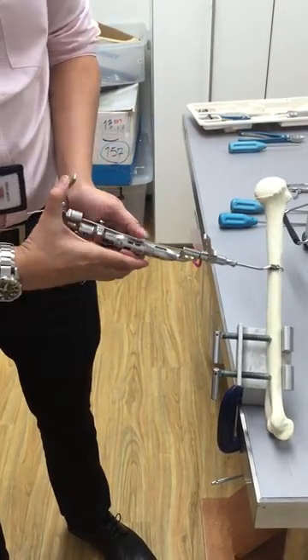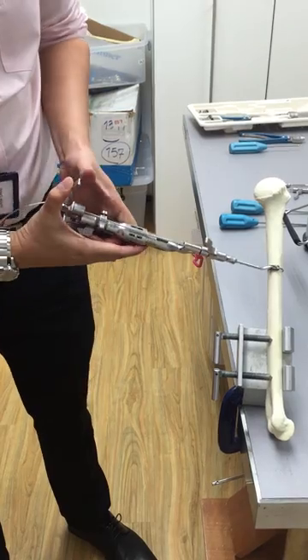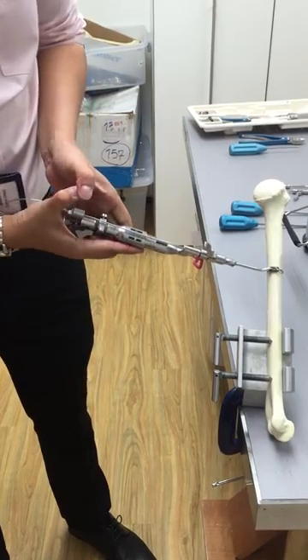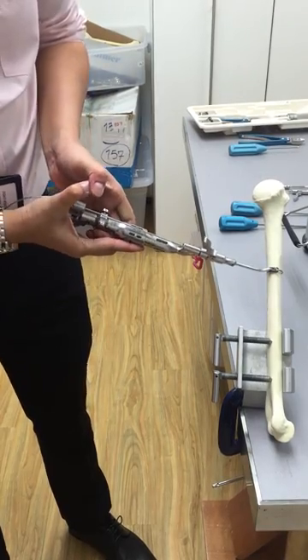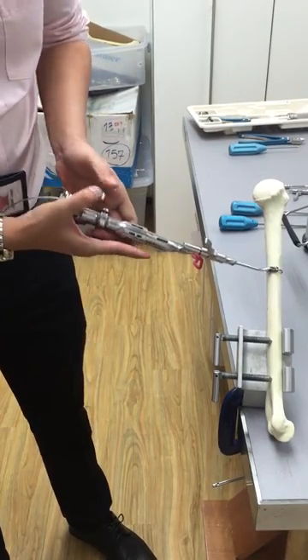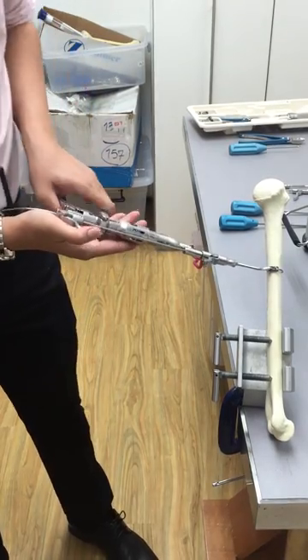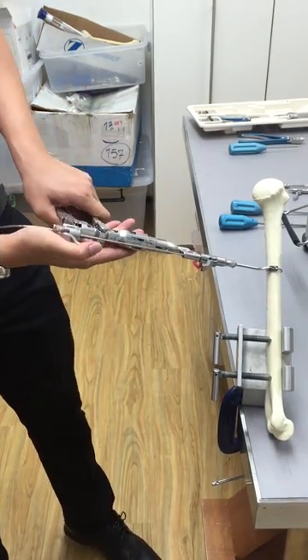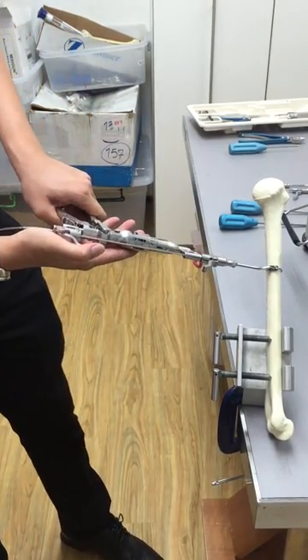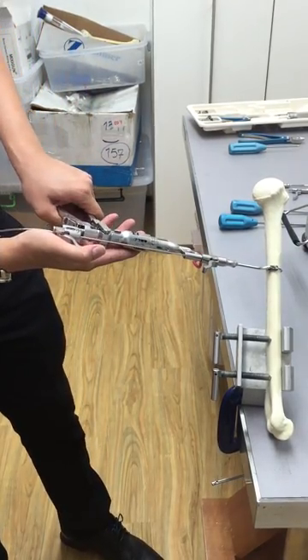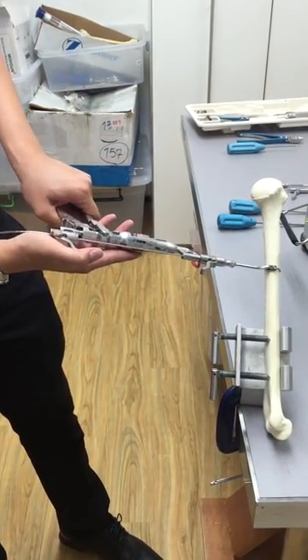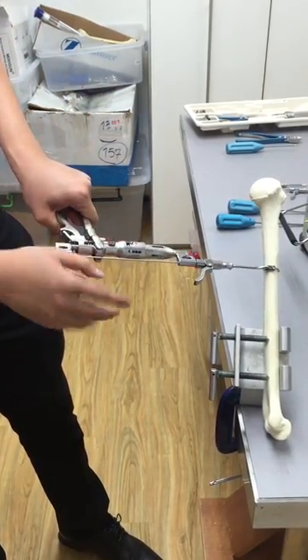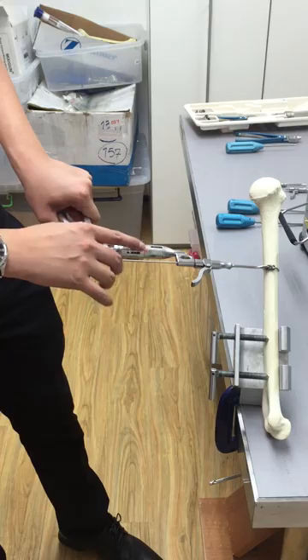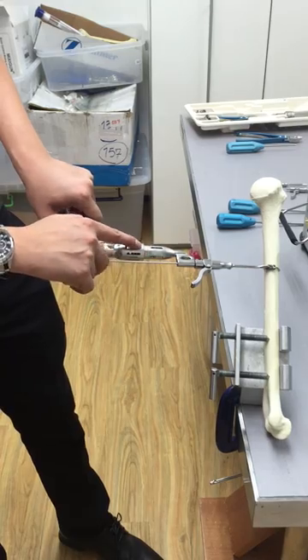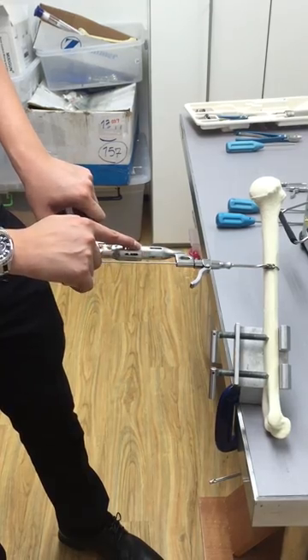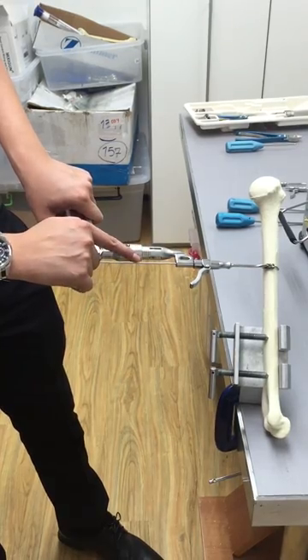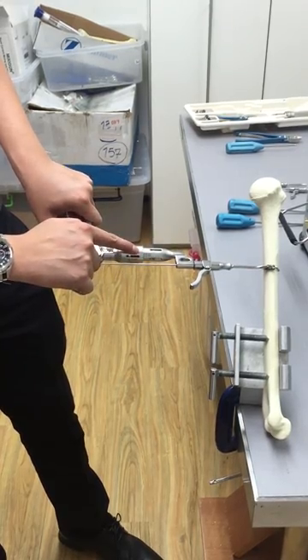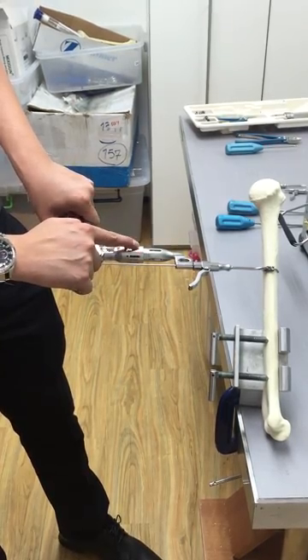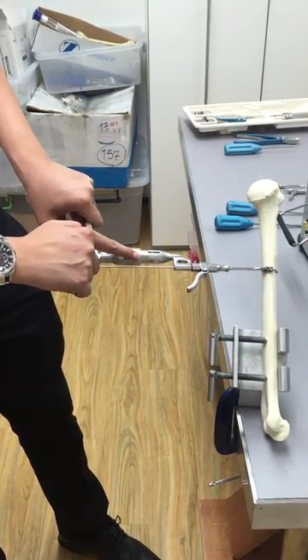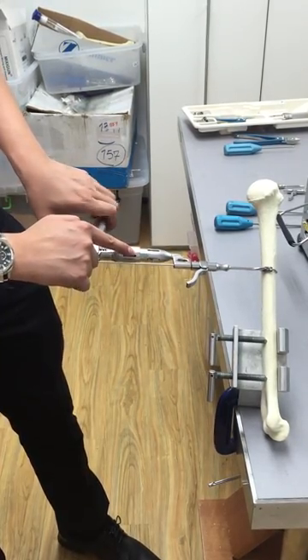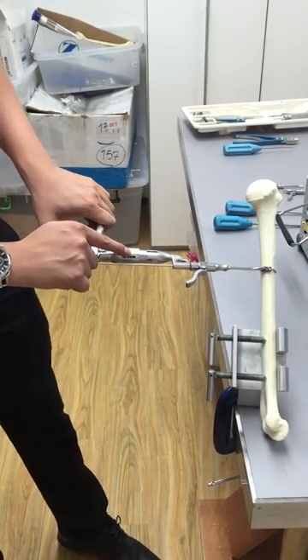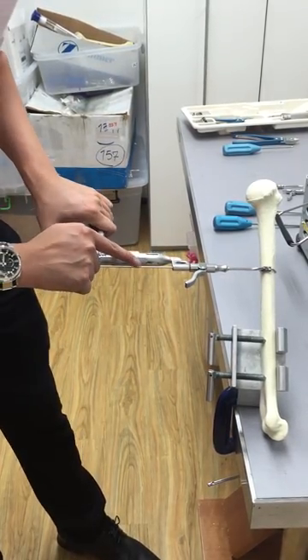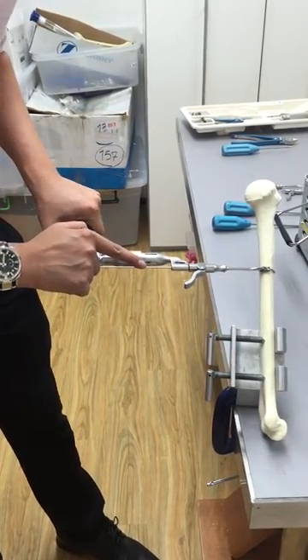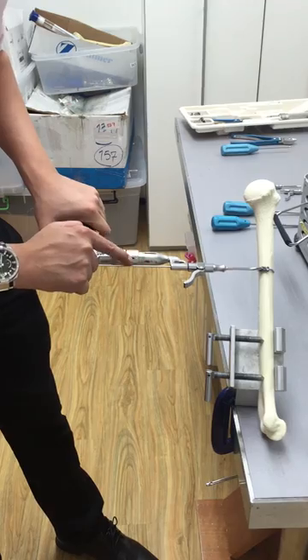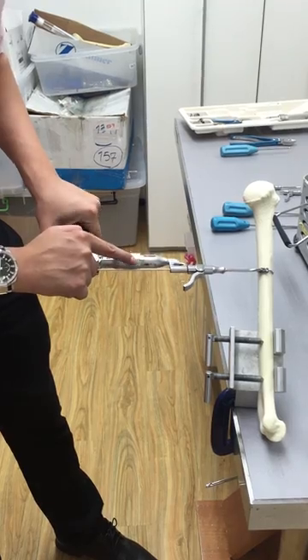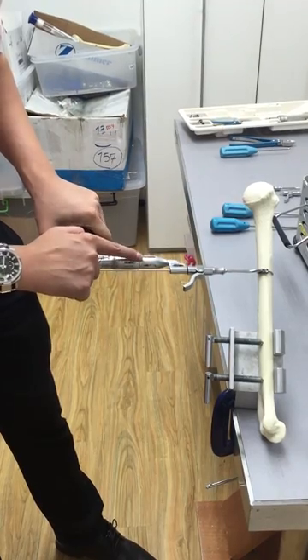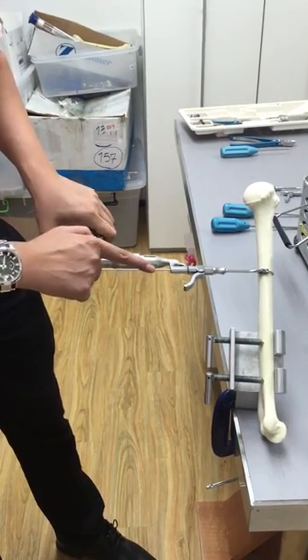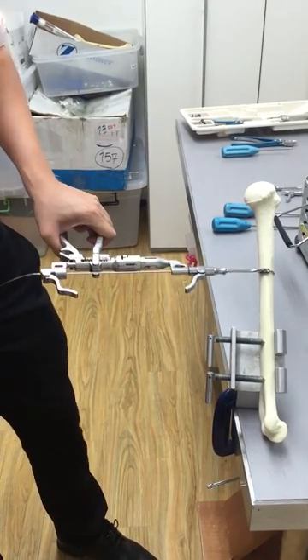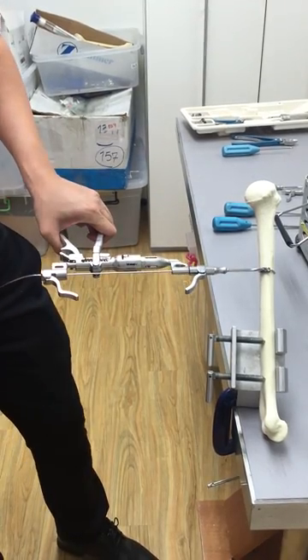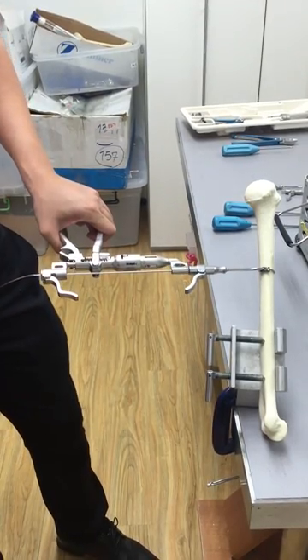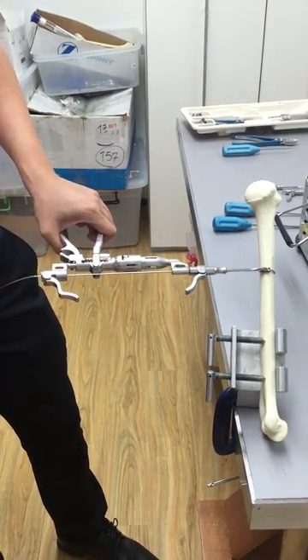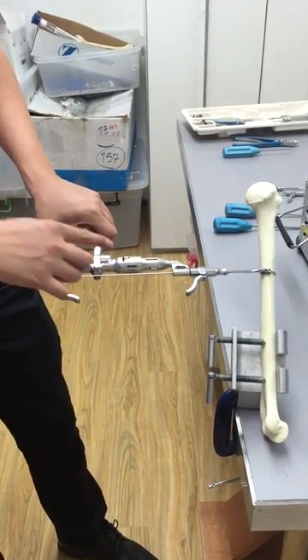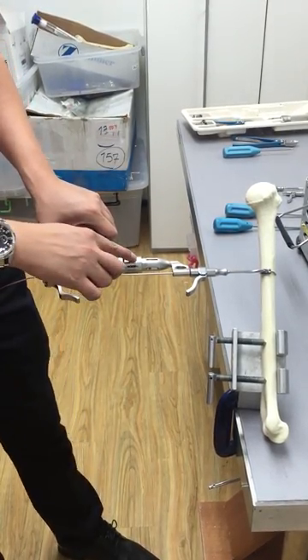Push this down to lock it, and then squeeze on this trigger to tension it. As you squeeze it, you can see the numbers moving from 25 to 50 to 75 and 100. It is recommended to tighten it to between 75 to 100 for each cable that you use.